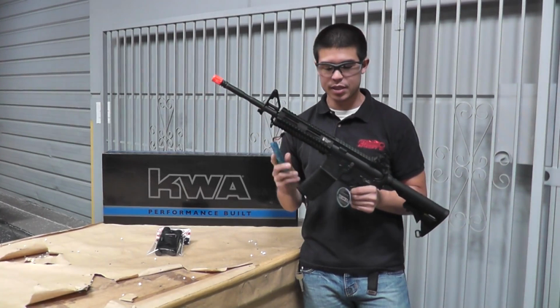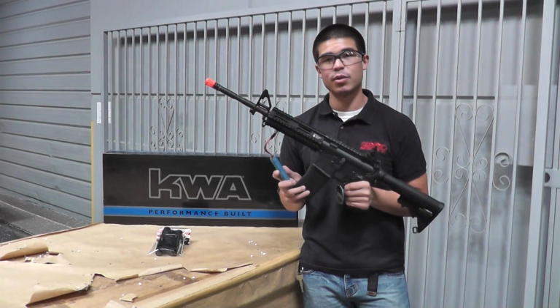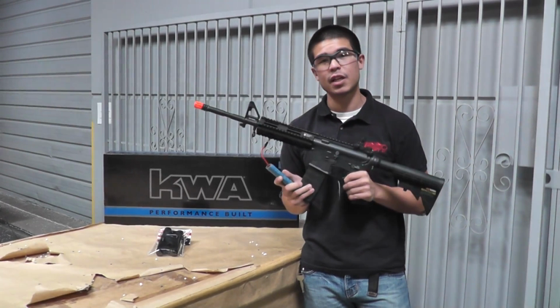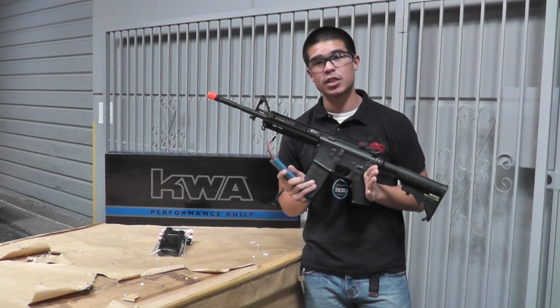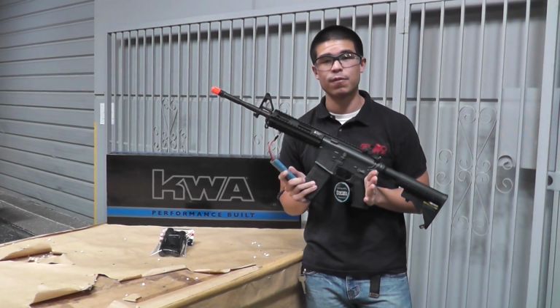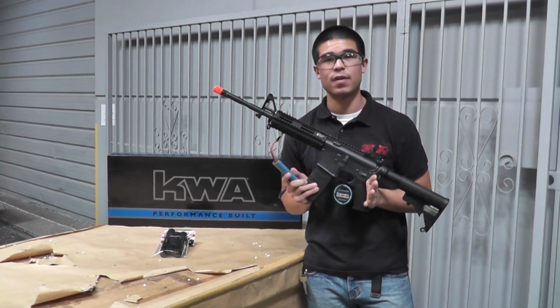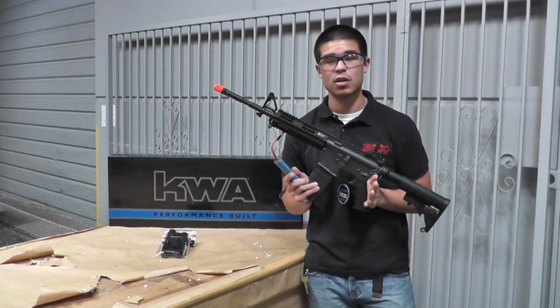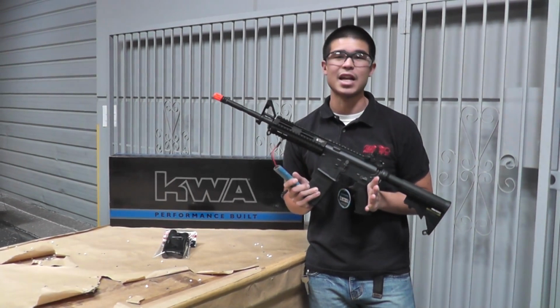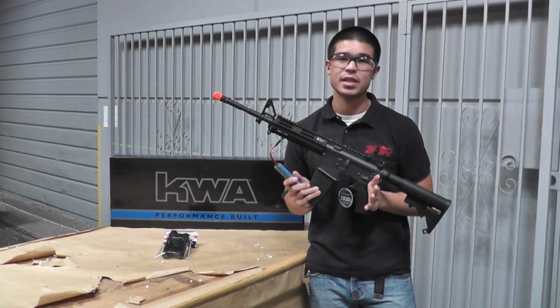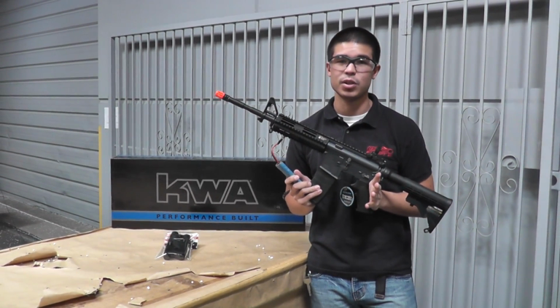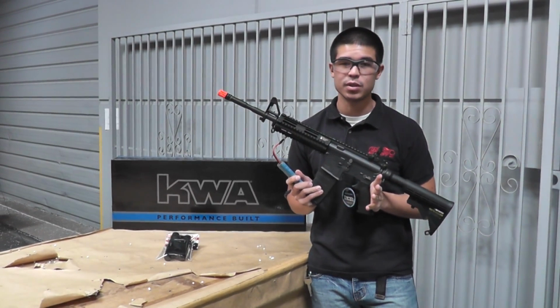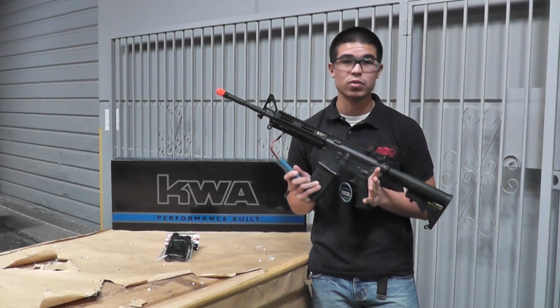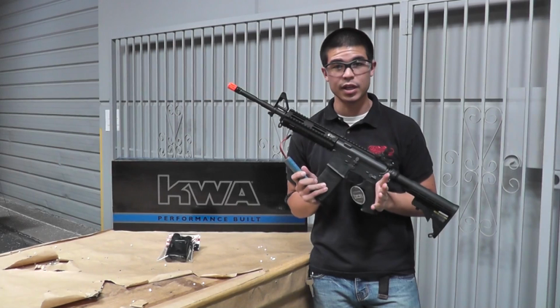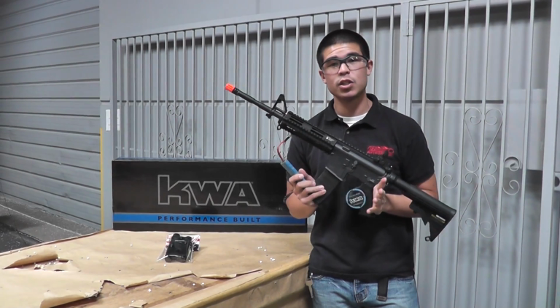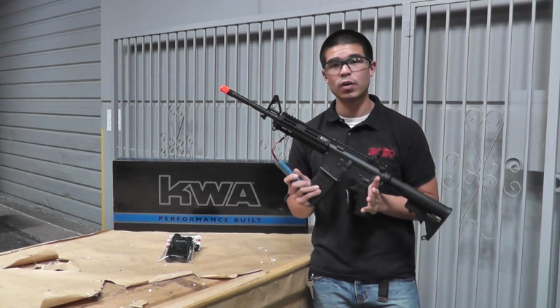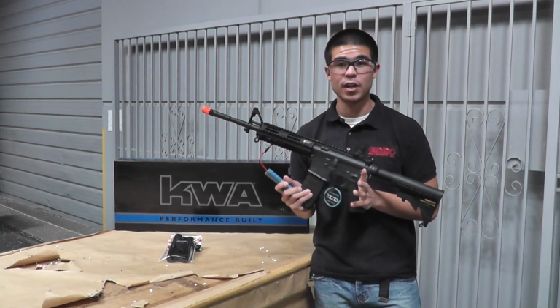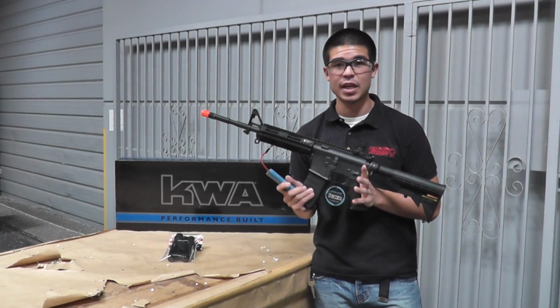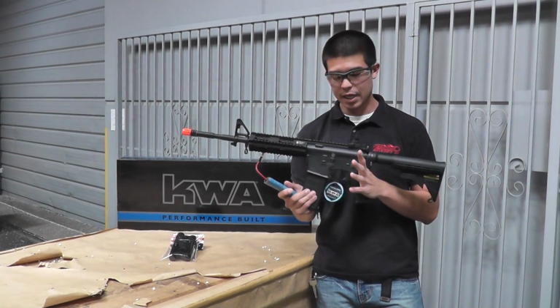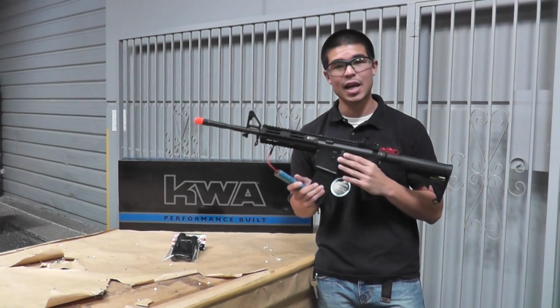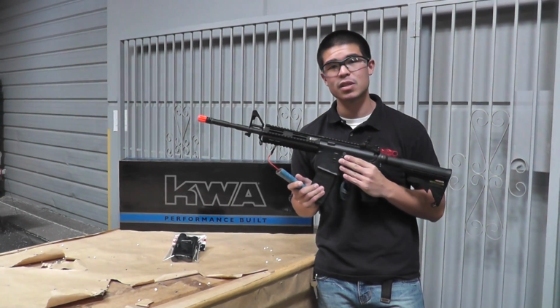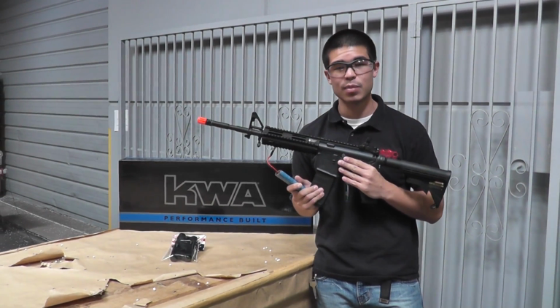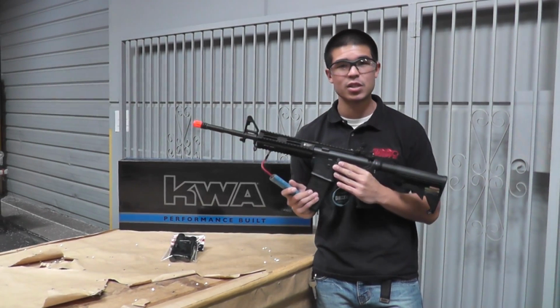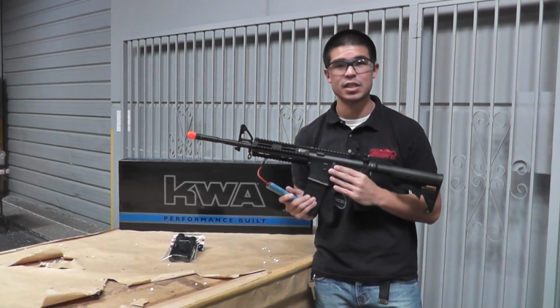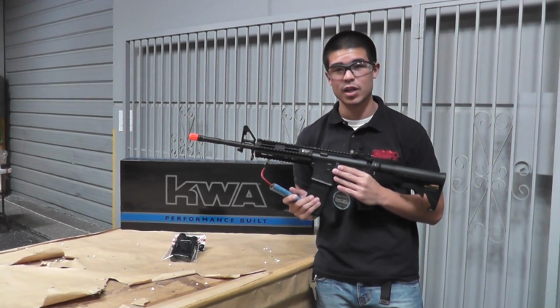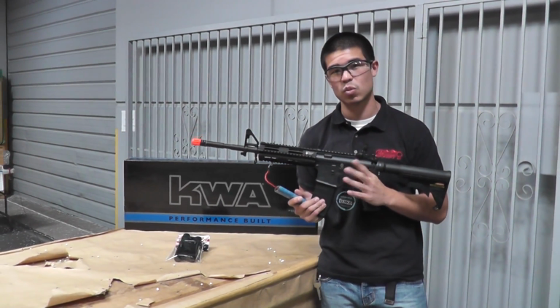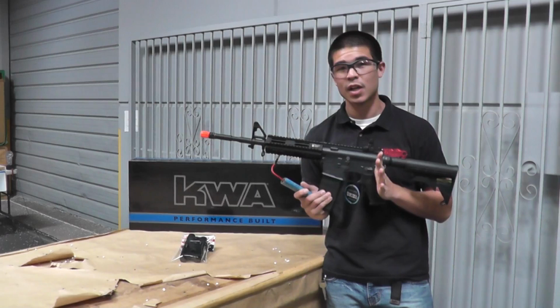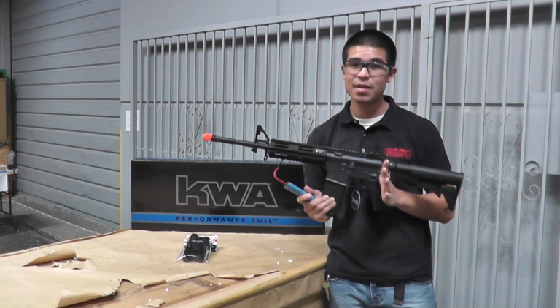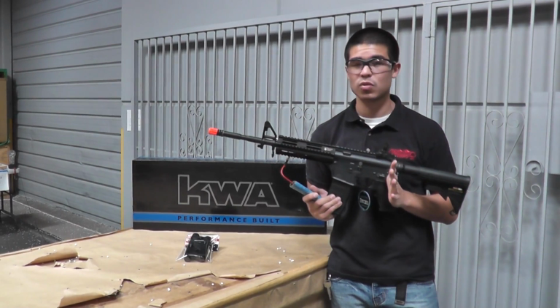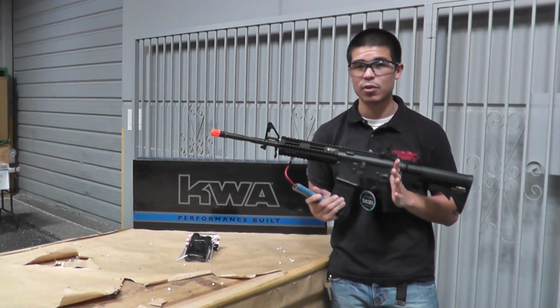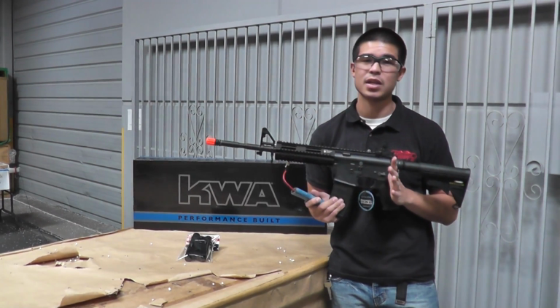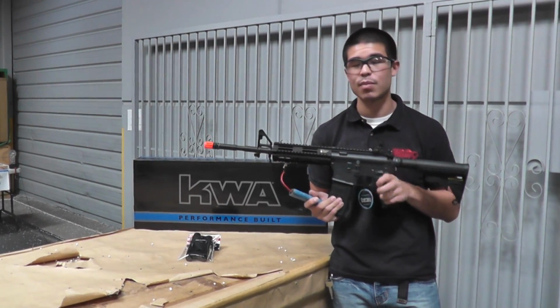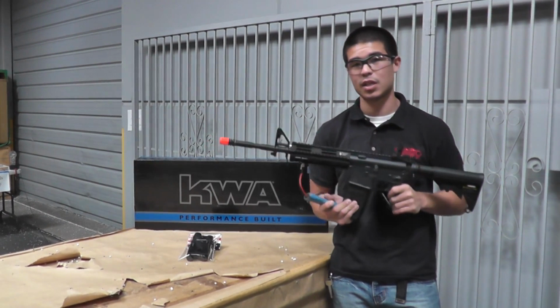This is going to be retailing for about $255 and out of the box it's going to be shooting between 330 to 350 FPS. It does house KWA's 2GX gearbox which is one of the most reliable gearboxes on the market today.